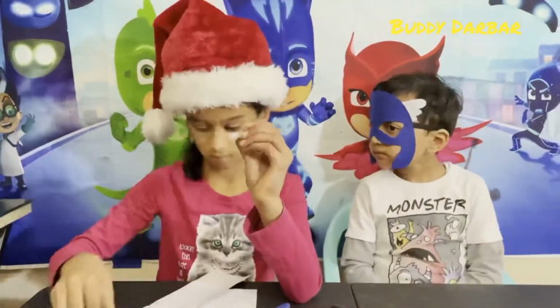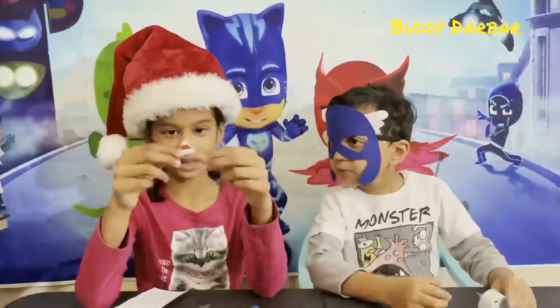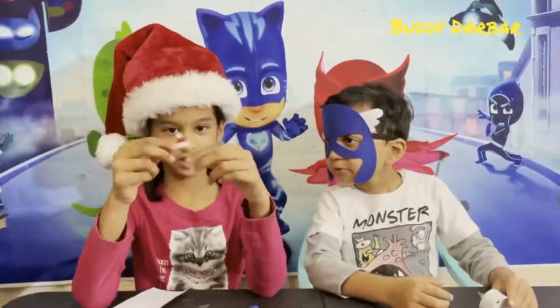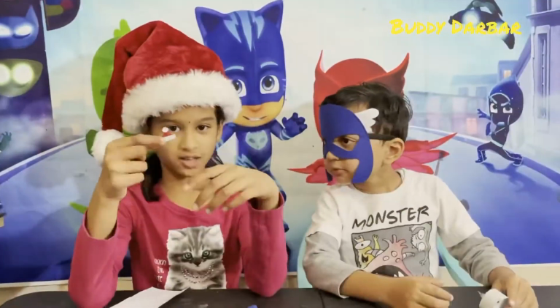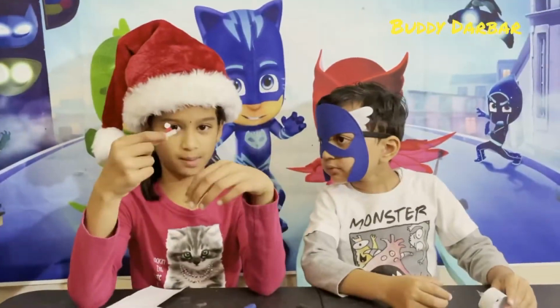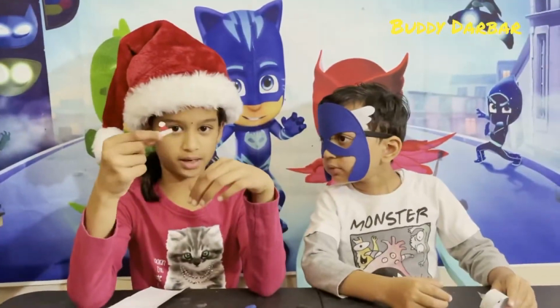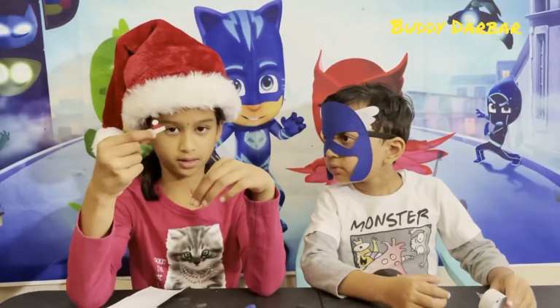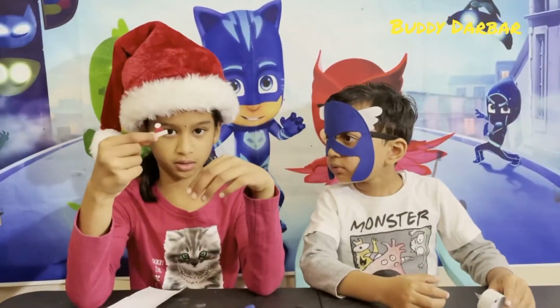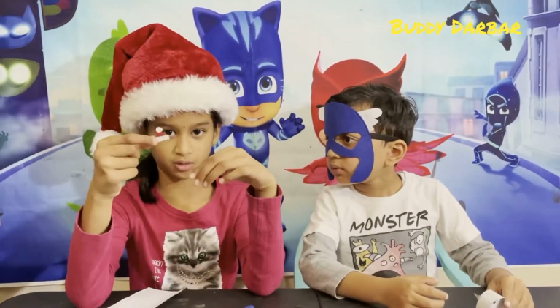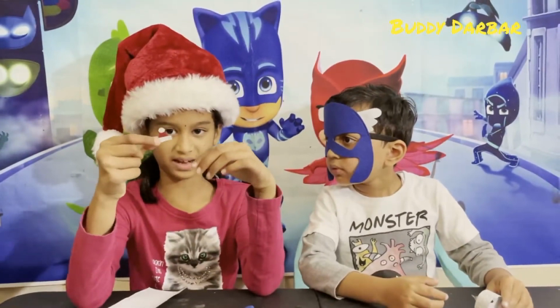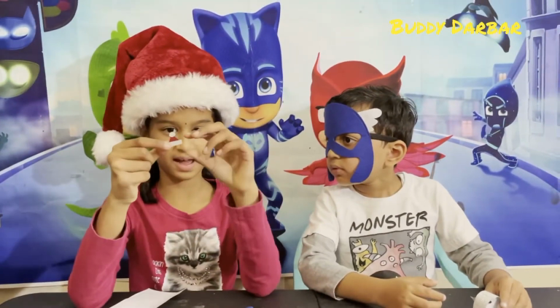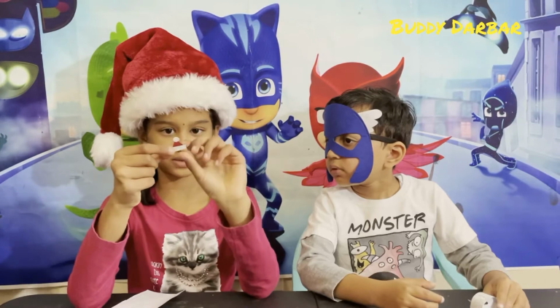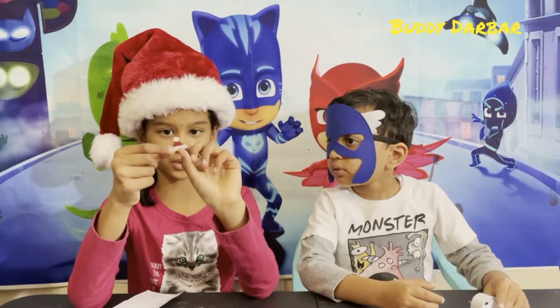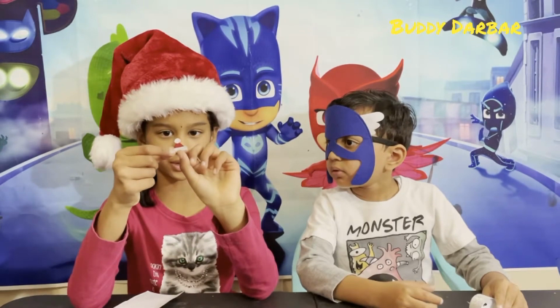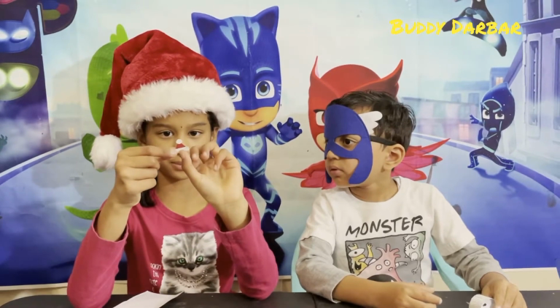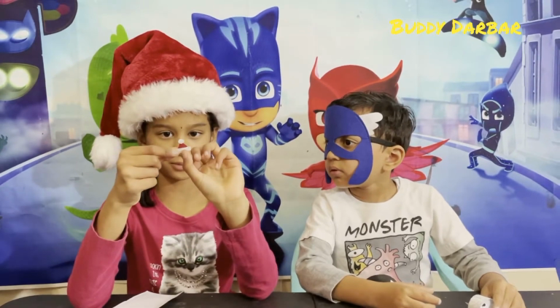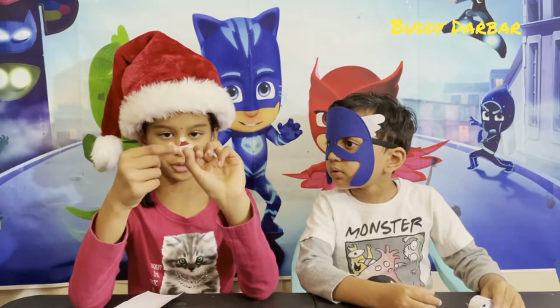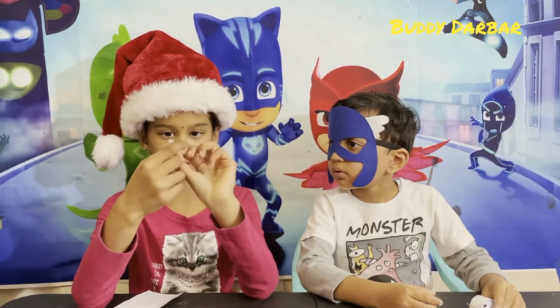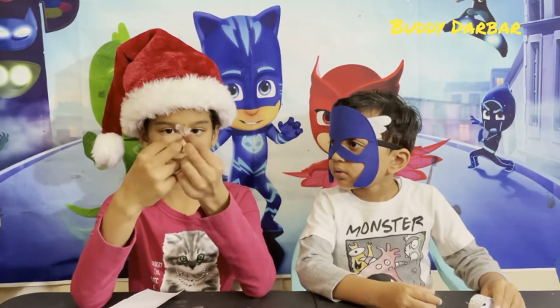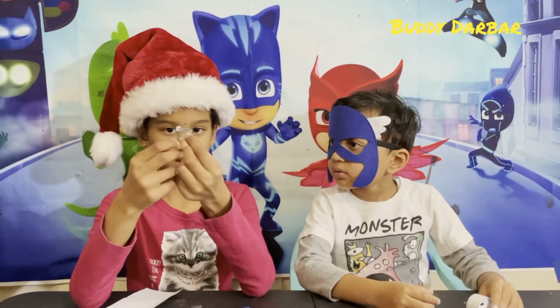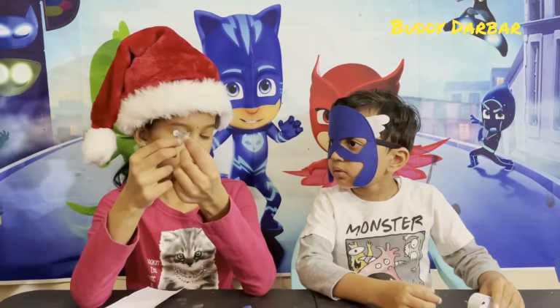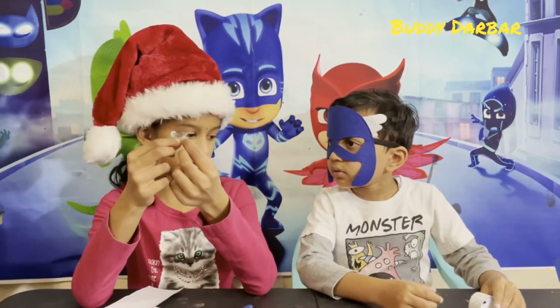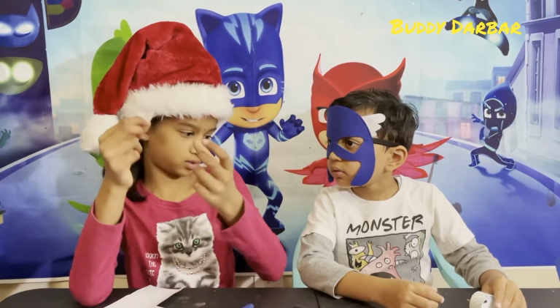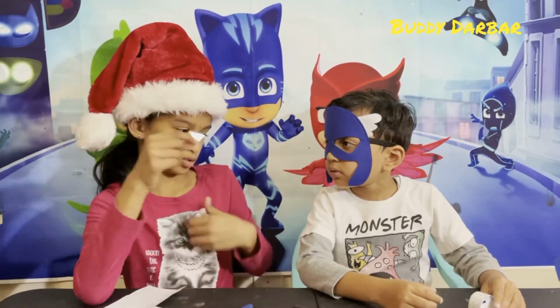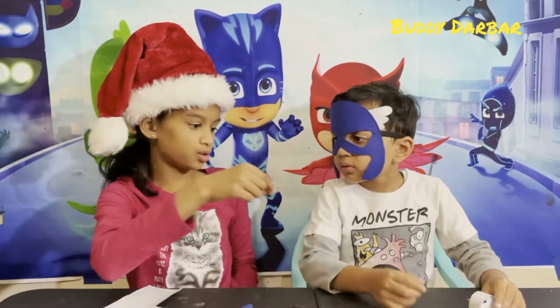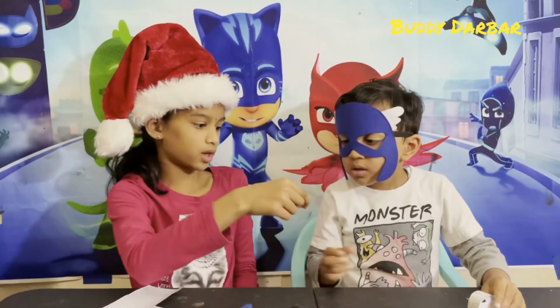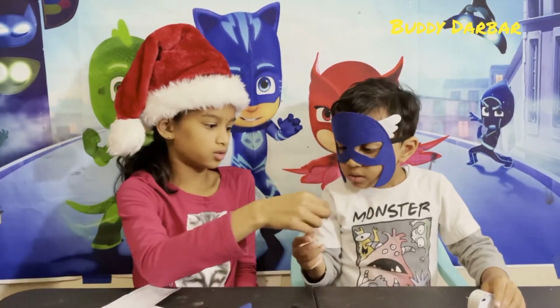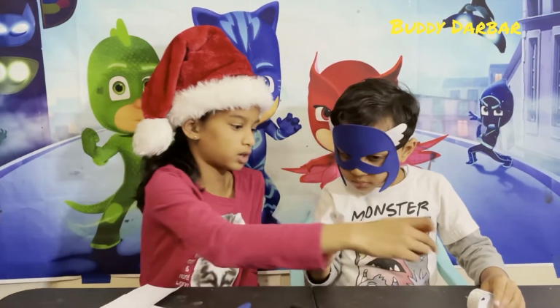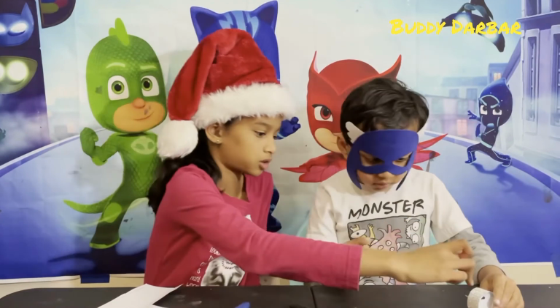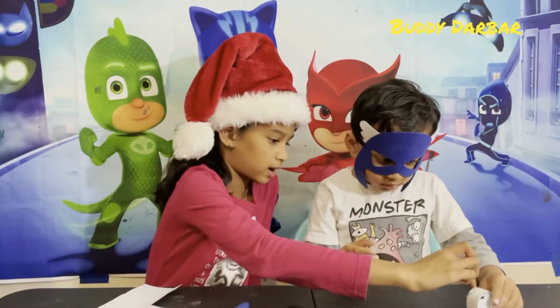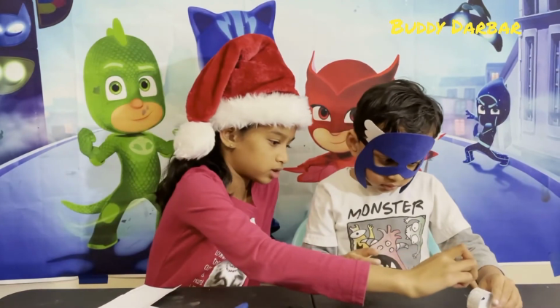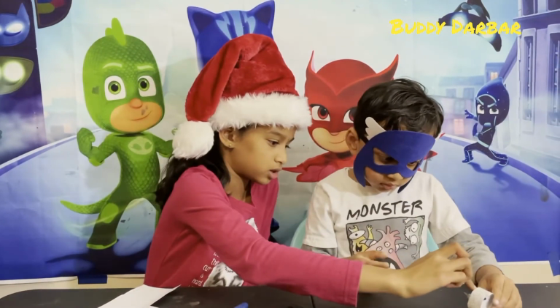This is our mini snowman hat we are going to use. Toto, can you stick it right here?